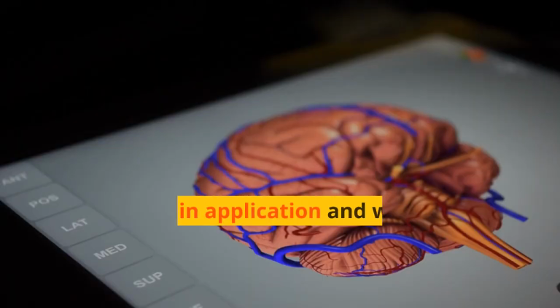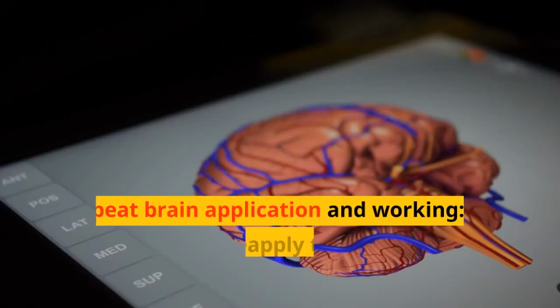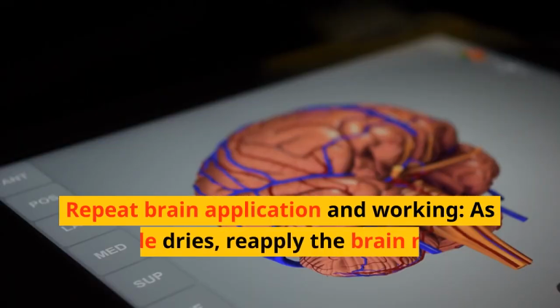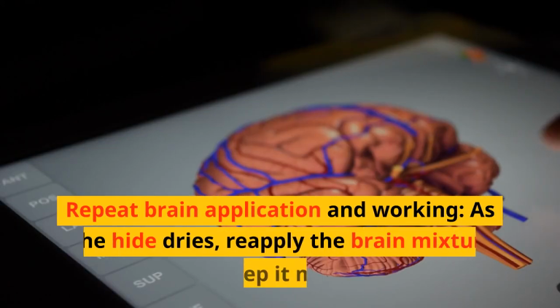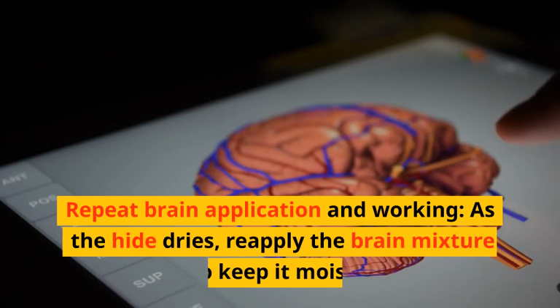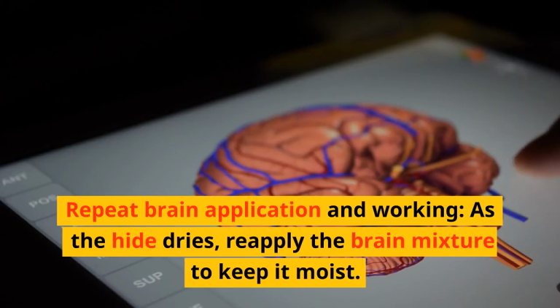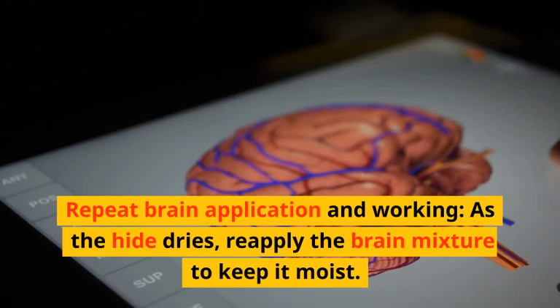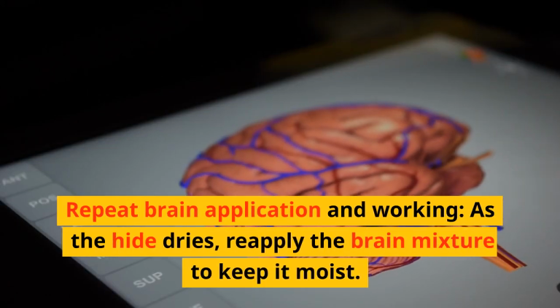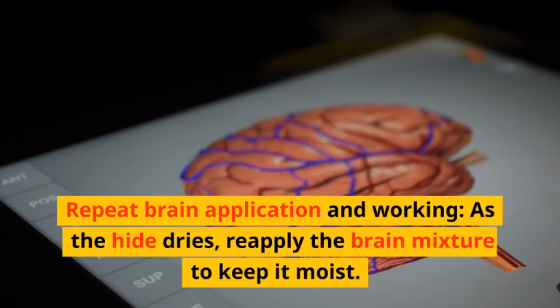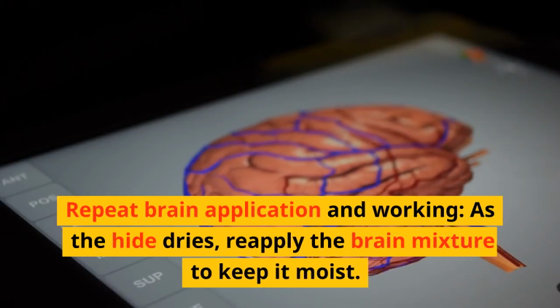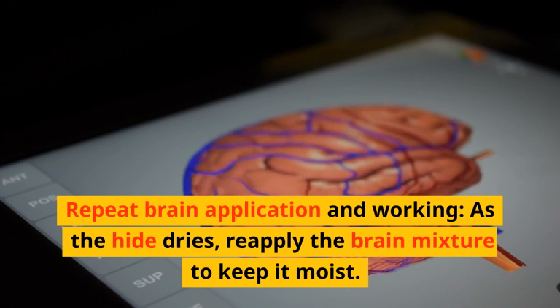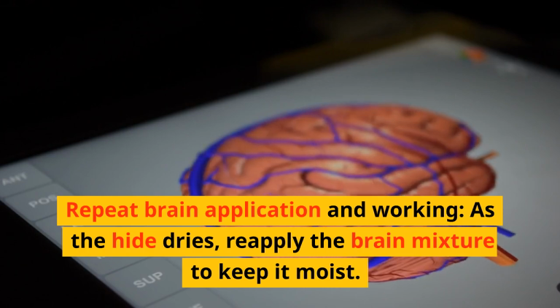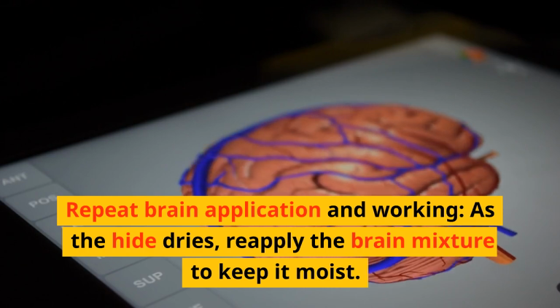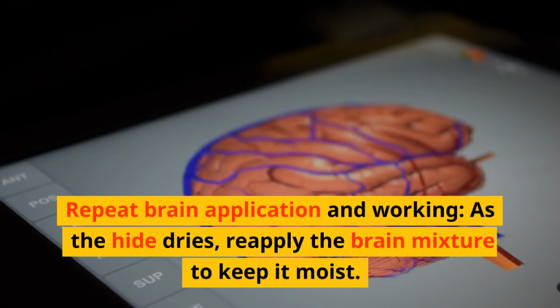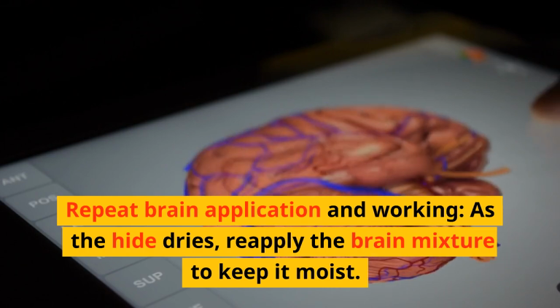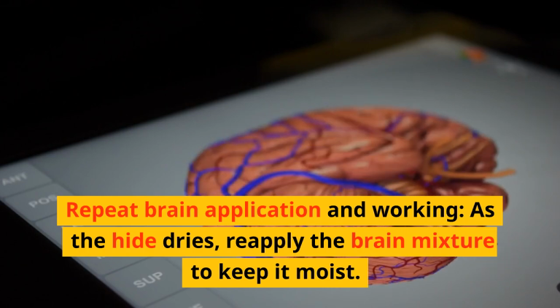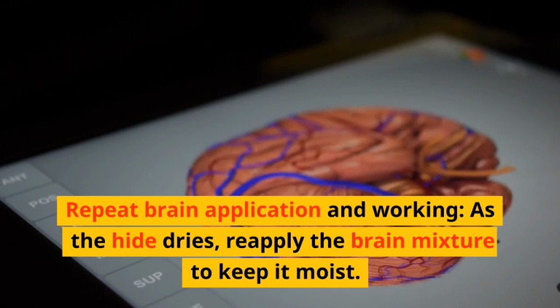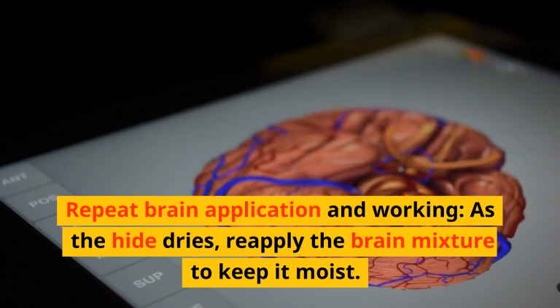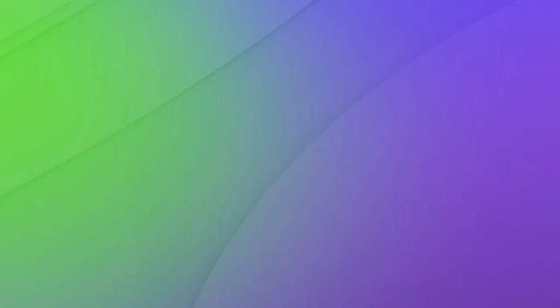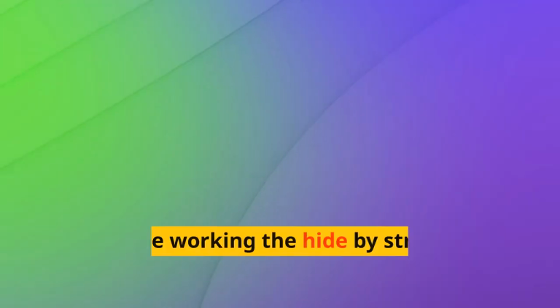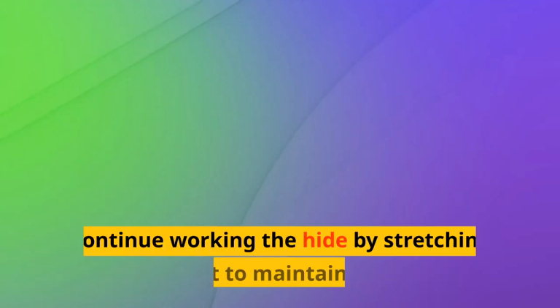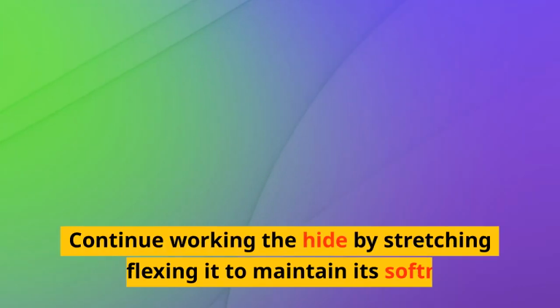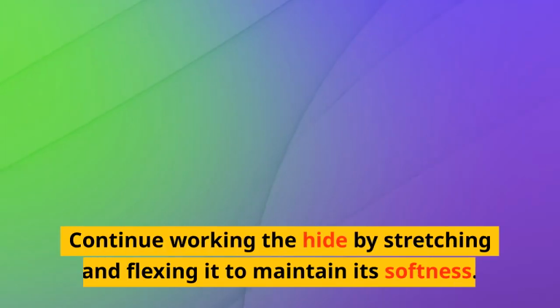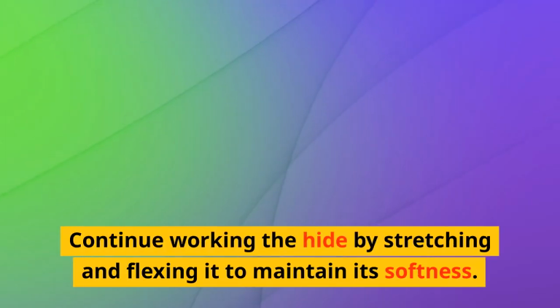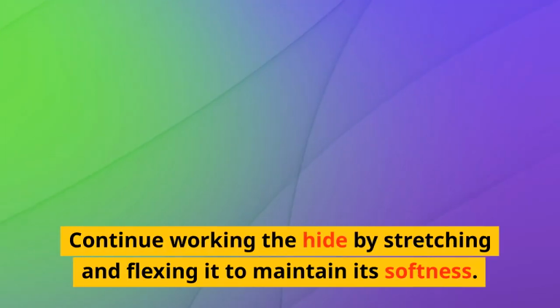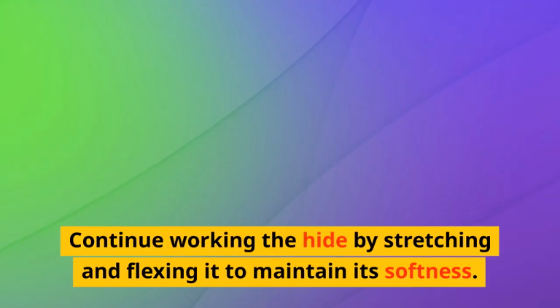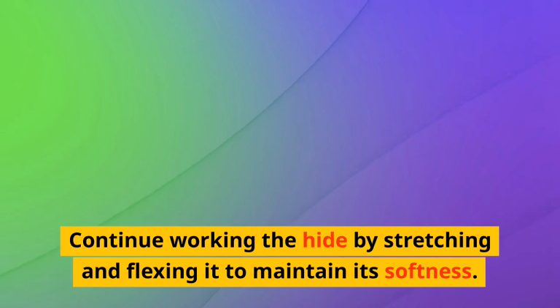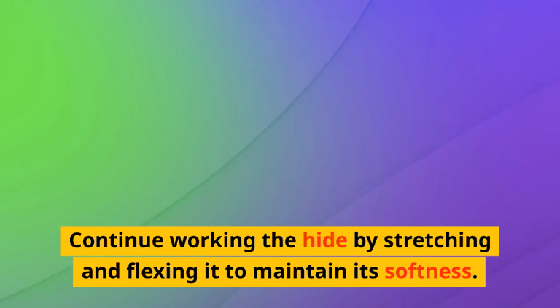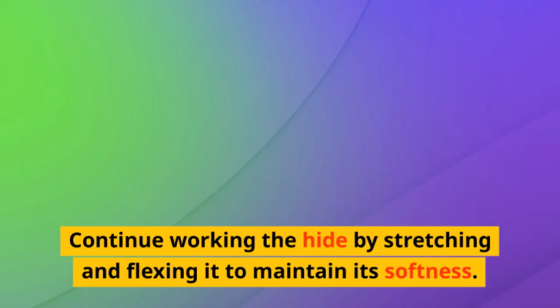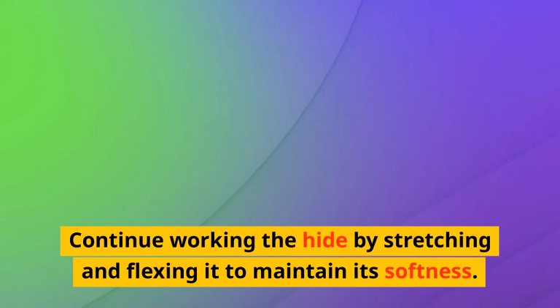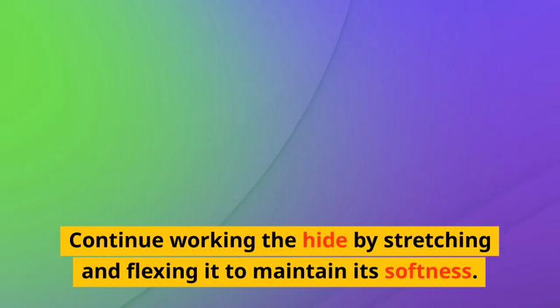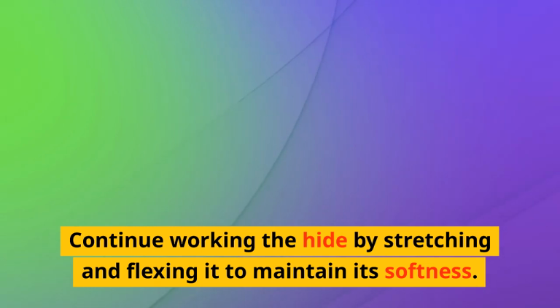Repeat brain application and working. As the hide dries, reapply the brain mixture to keep it moist. Continue working the hide by stretching and flexing it to maintain its softness.